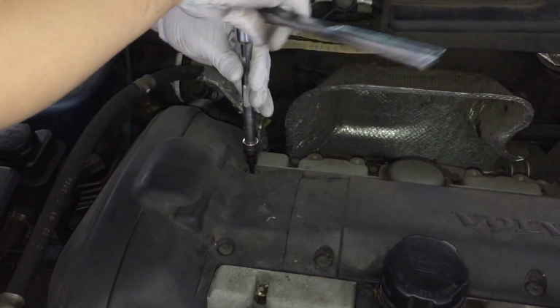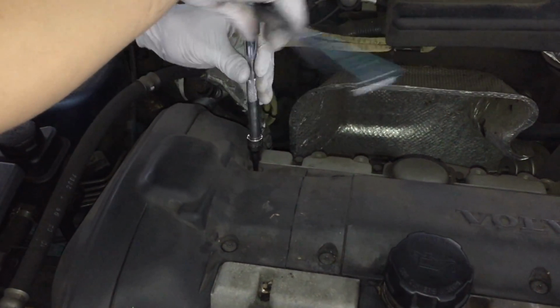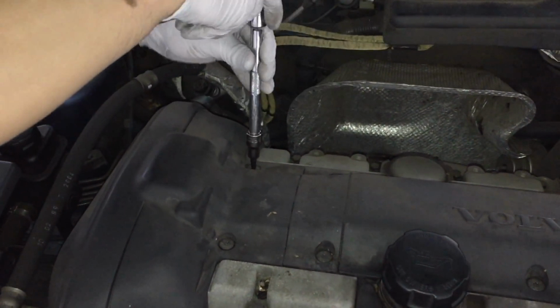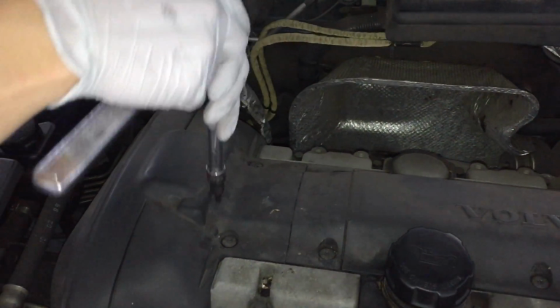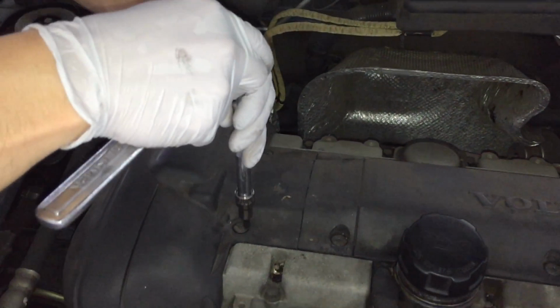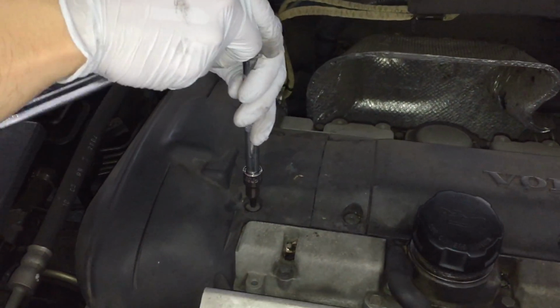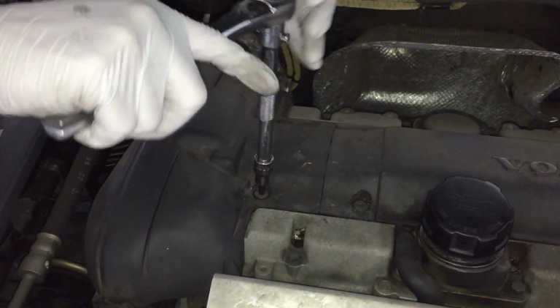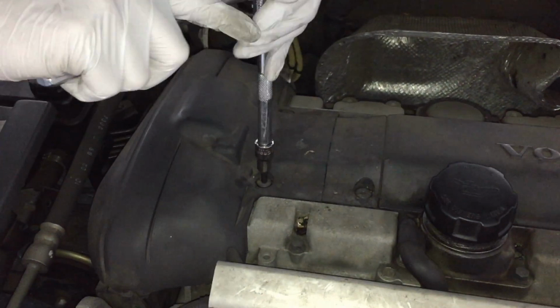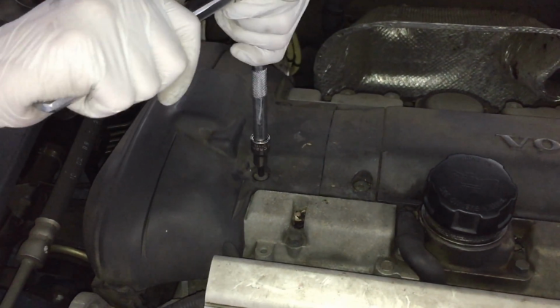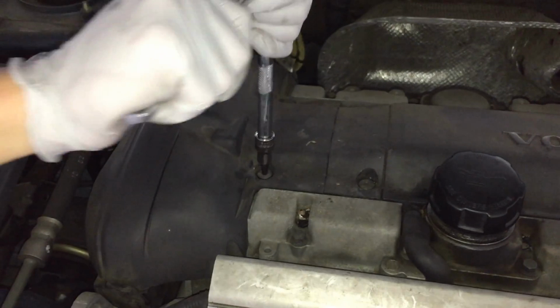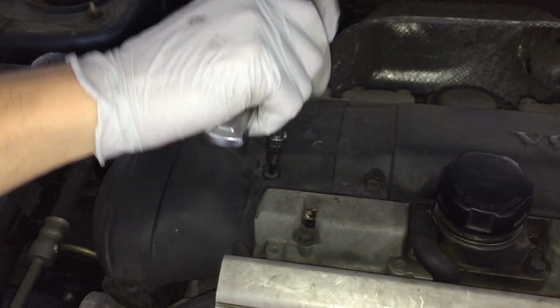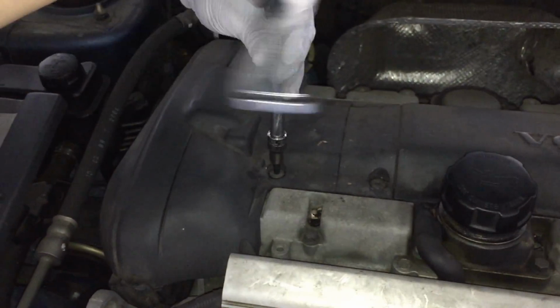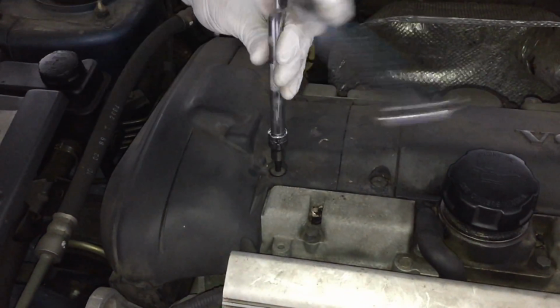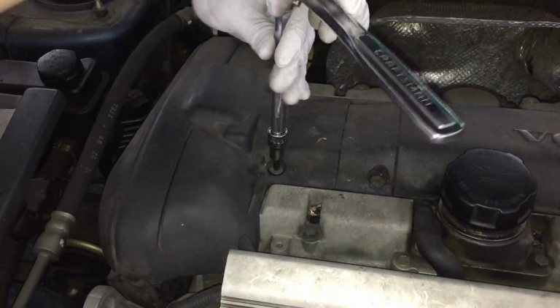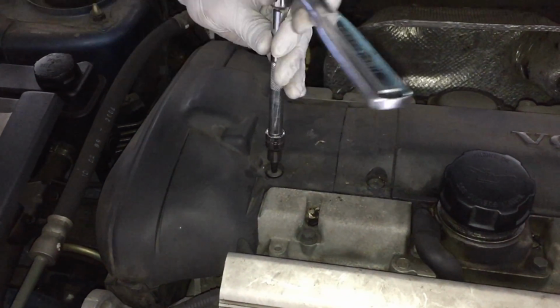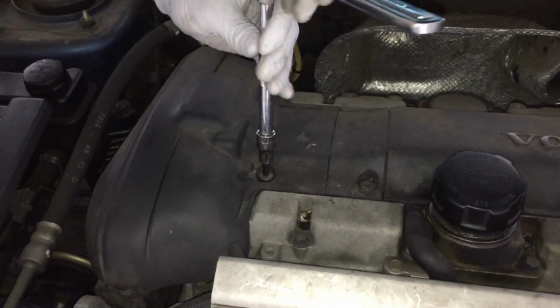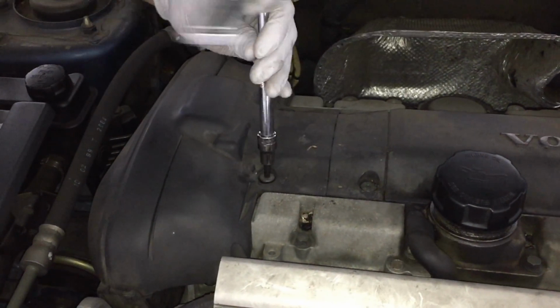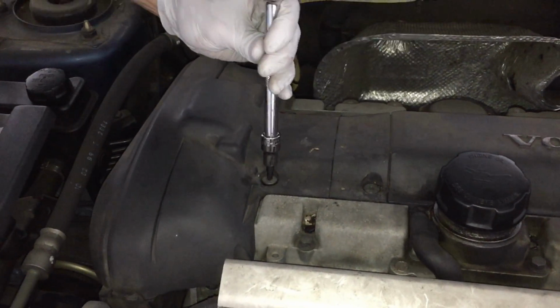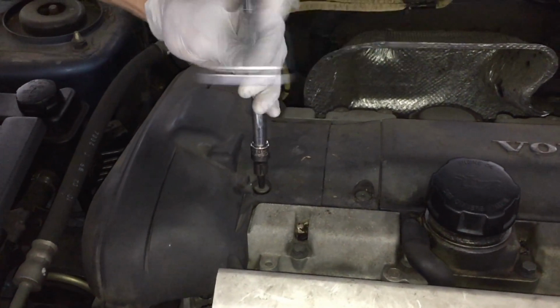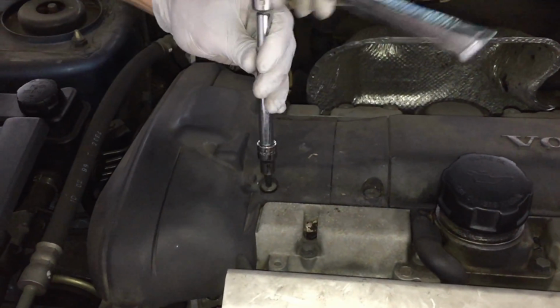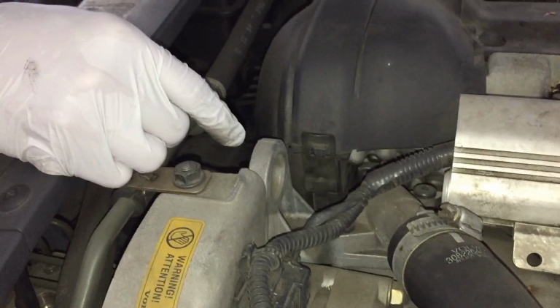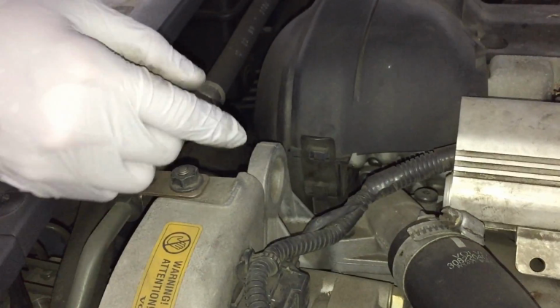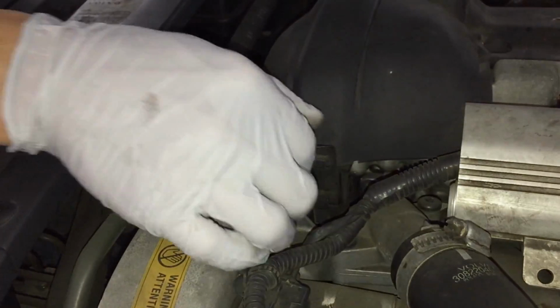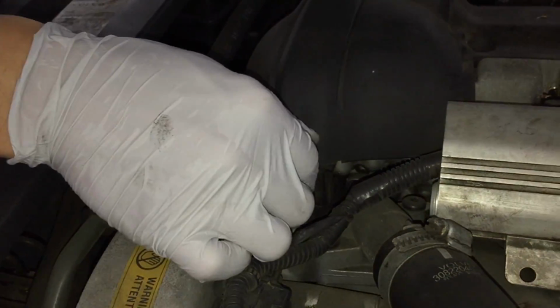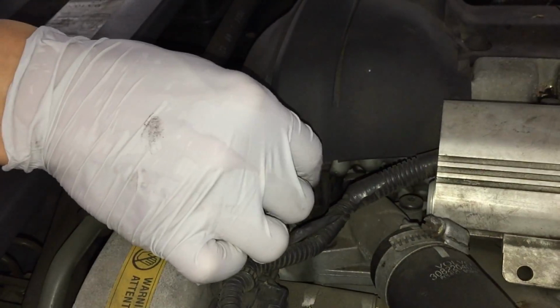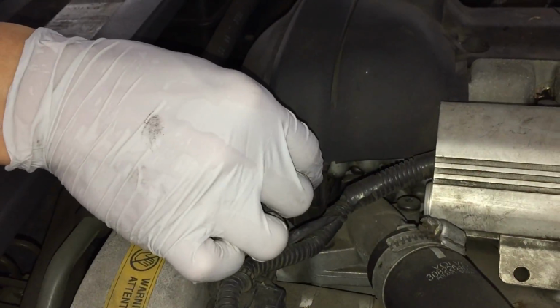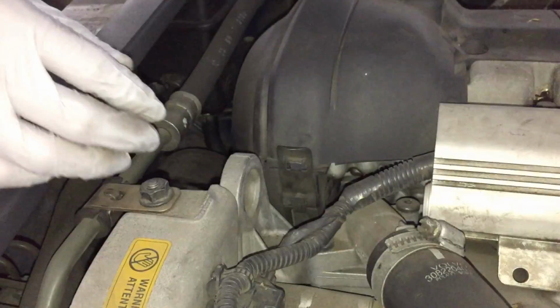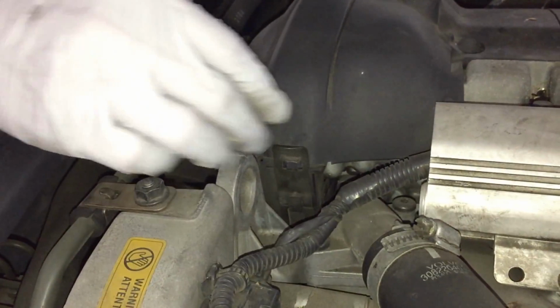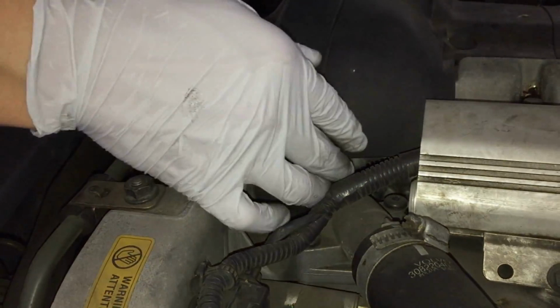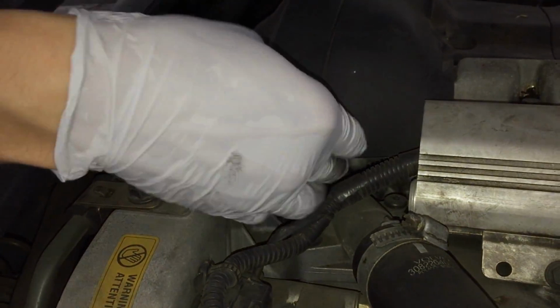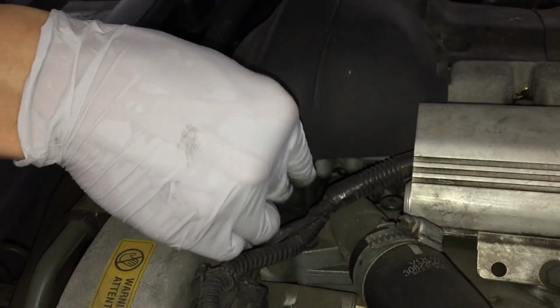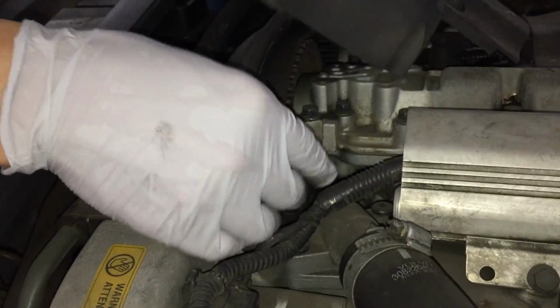Then take your Torx 30 socket and take these two bolts off to remove this cover. Once you get those unscrewed, there are just two clips that hold it in, one on each side. Take those off and you can get the cover off.